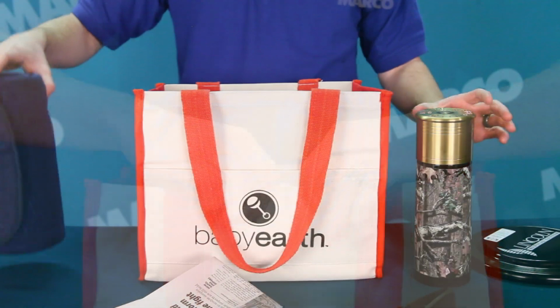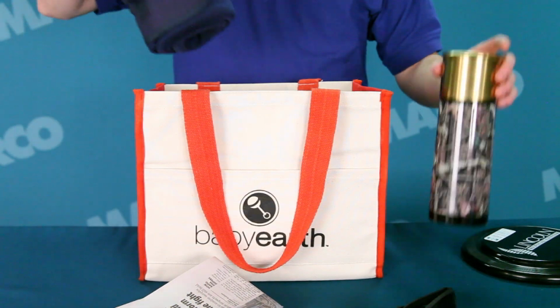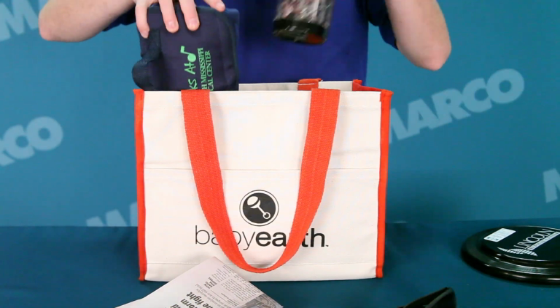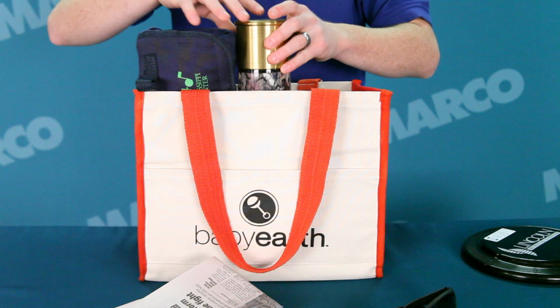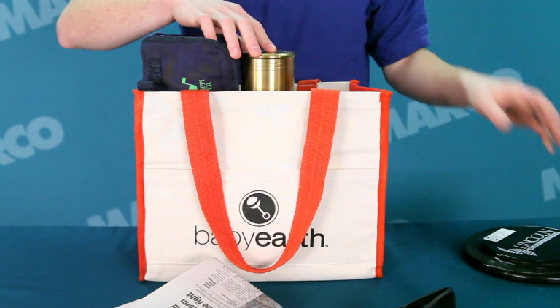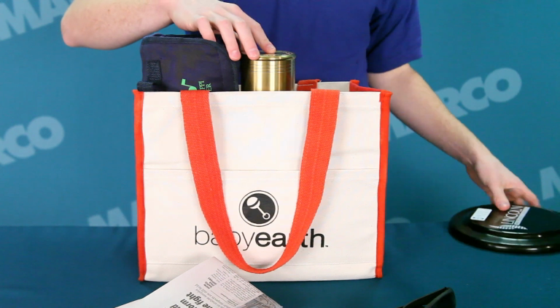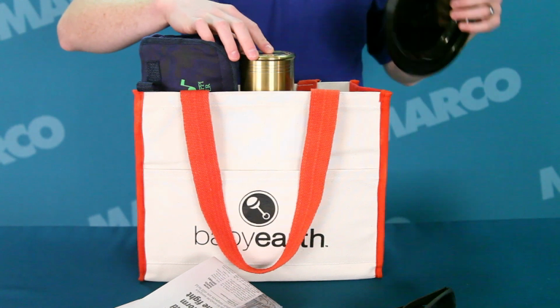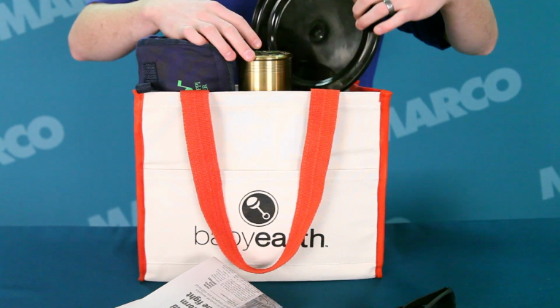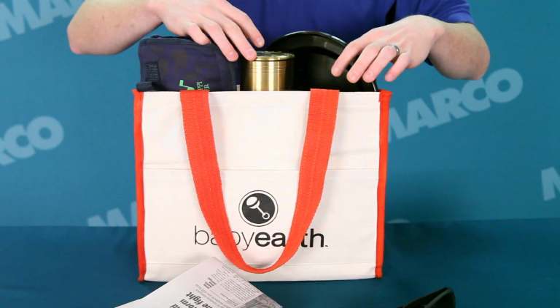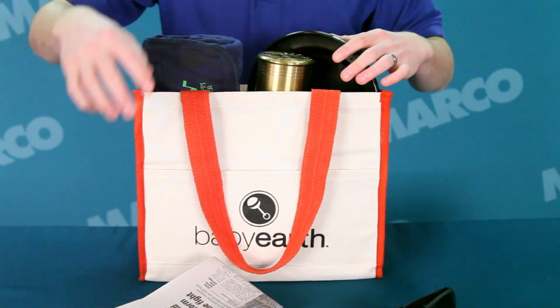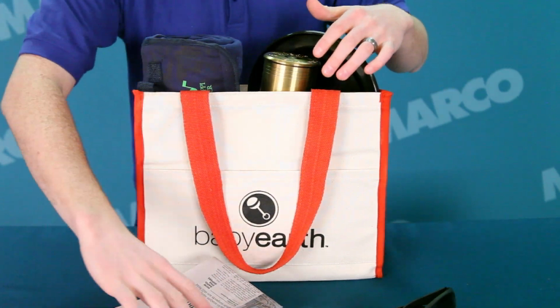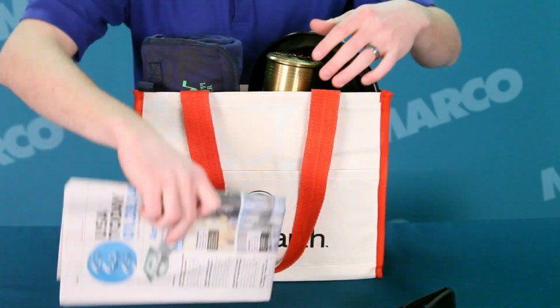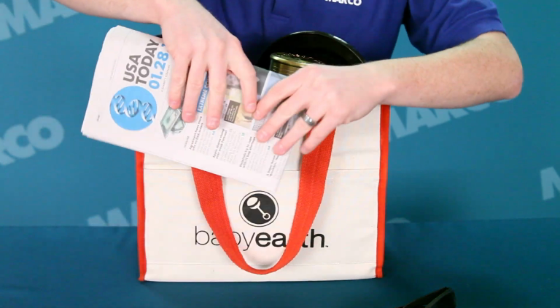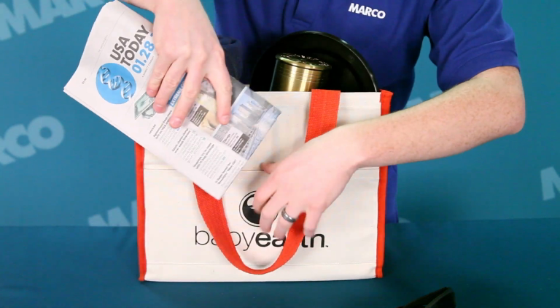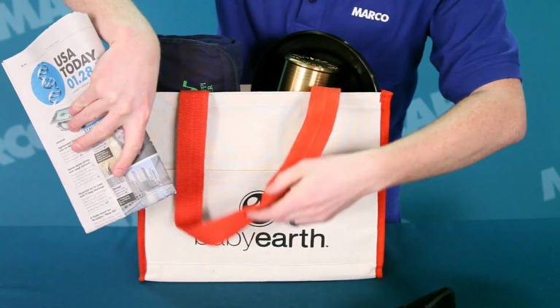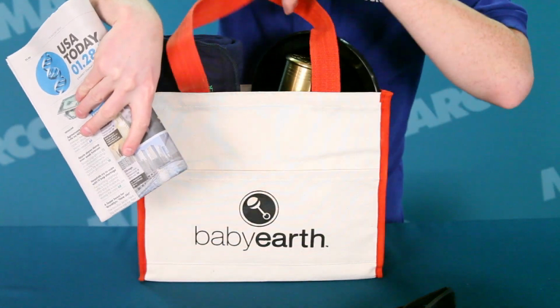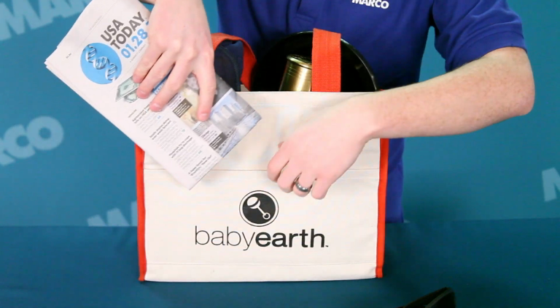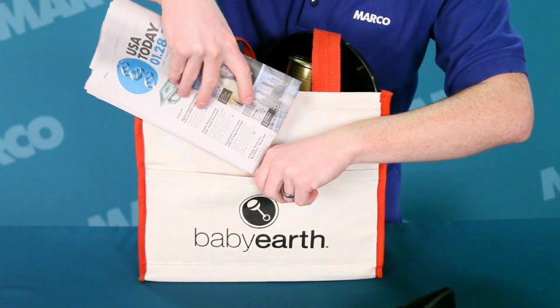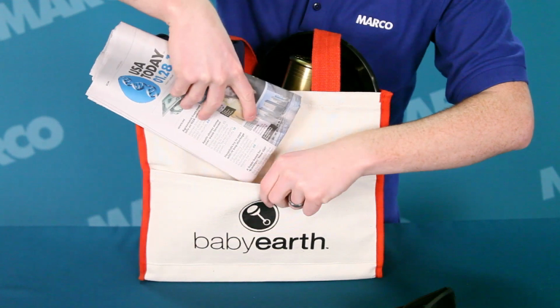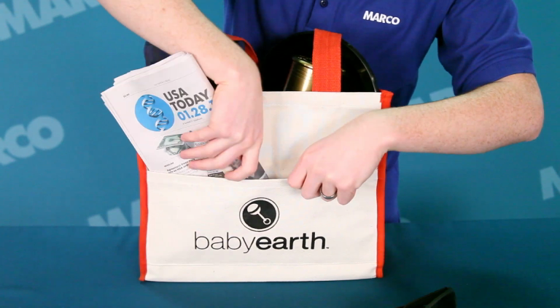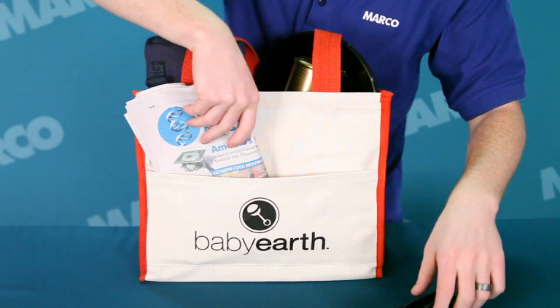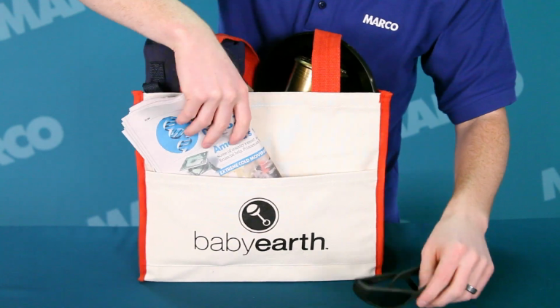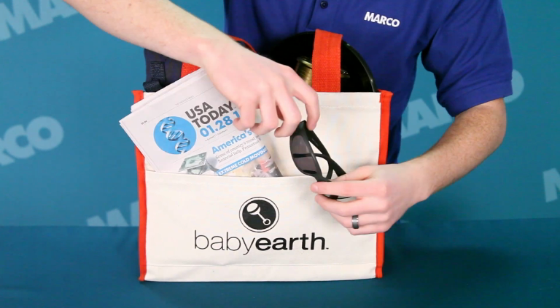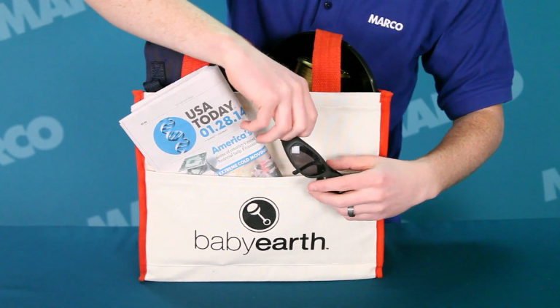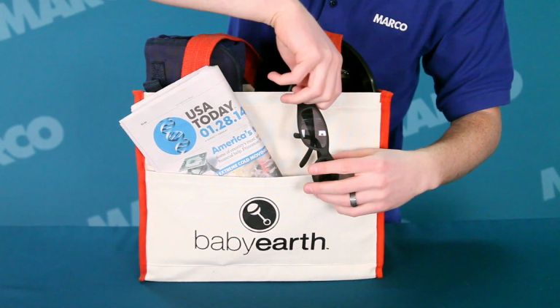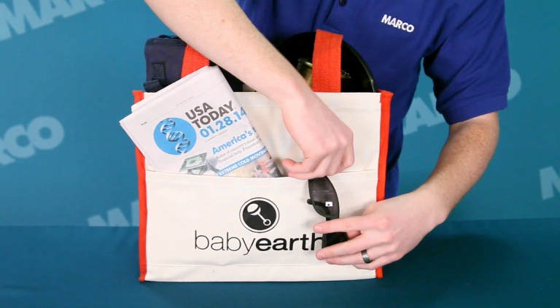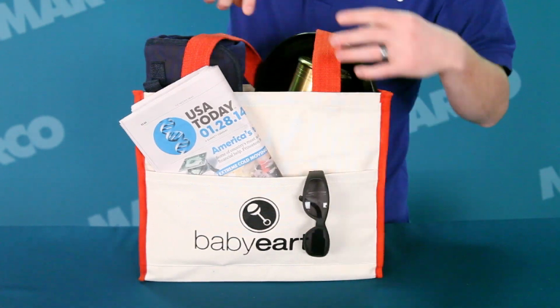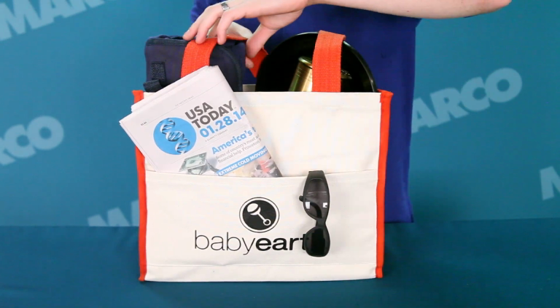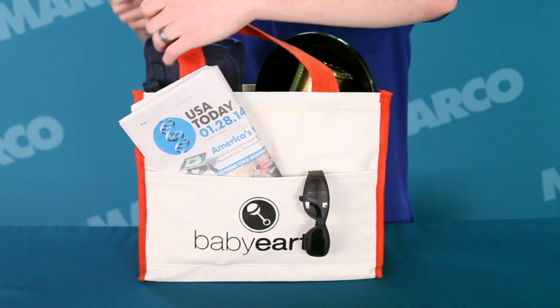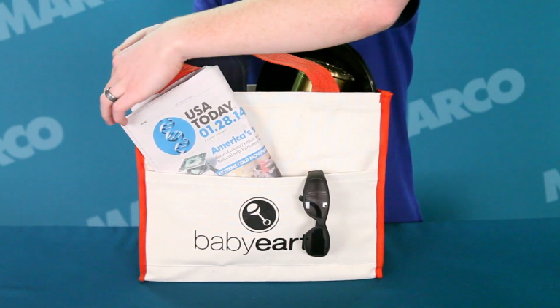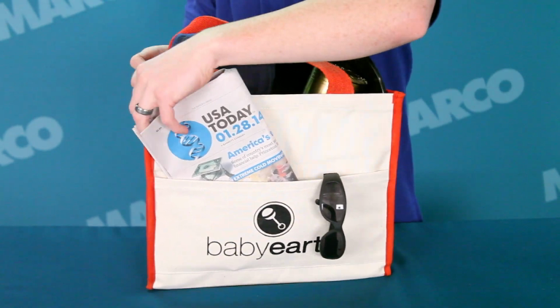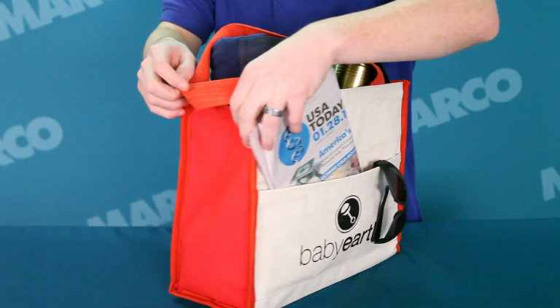This strong bag is really spacious so you can use it for a number of occasions such as shopping, traveling, or just going to and from work. Your recipients are going to love these bags with a large spacious pocket, a front slip pocket, and accenting dual handles.